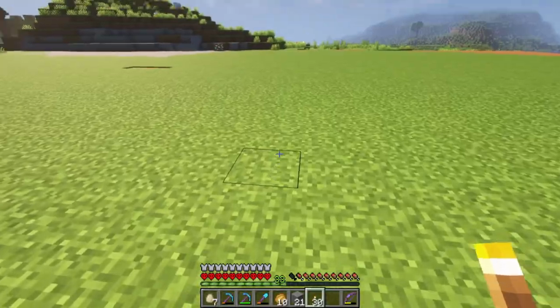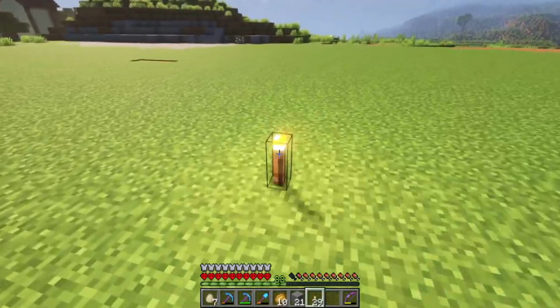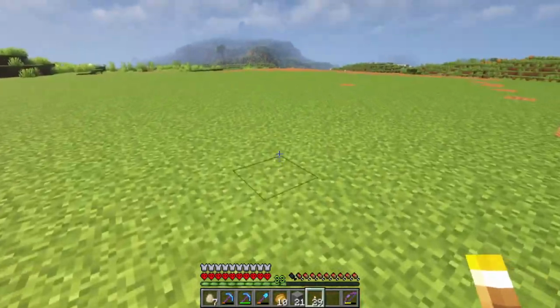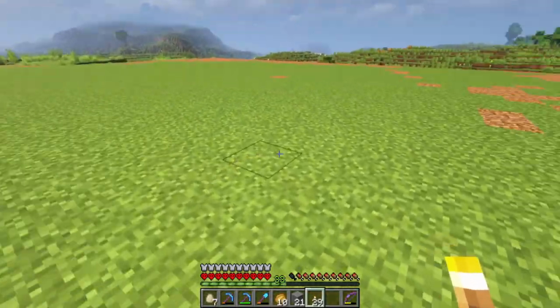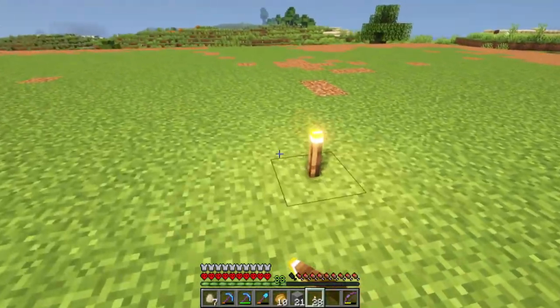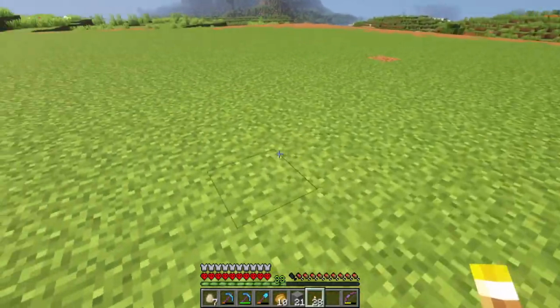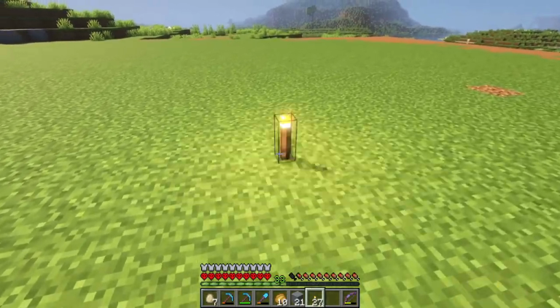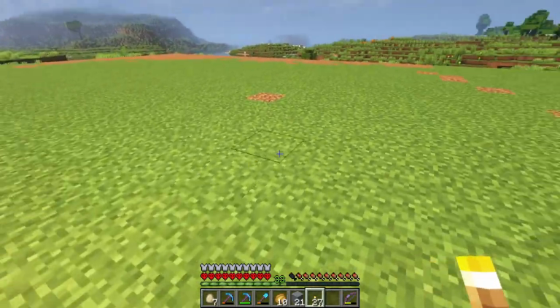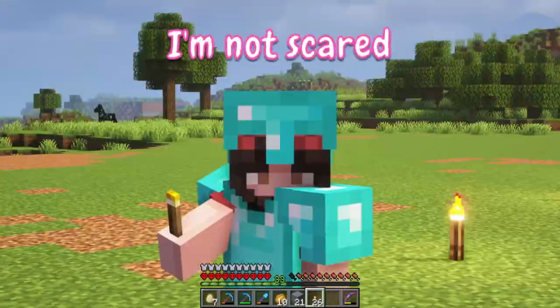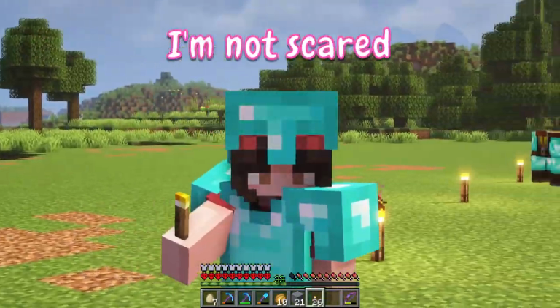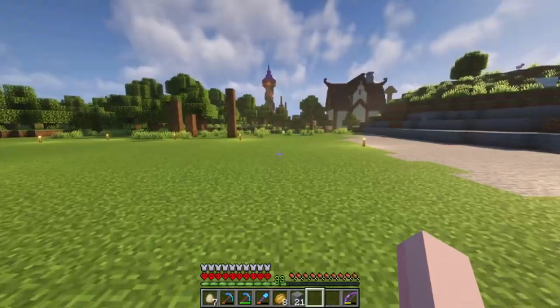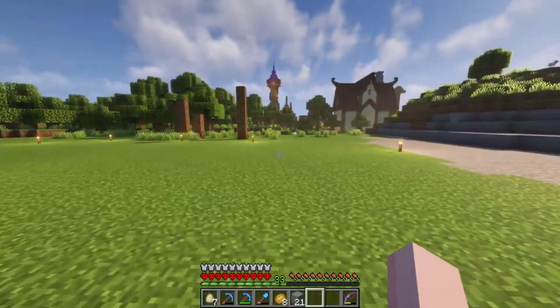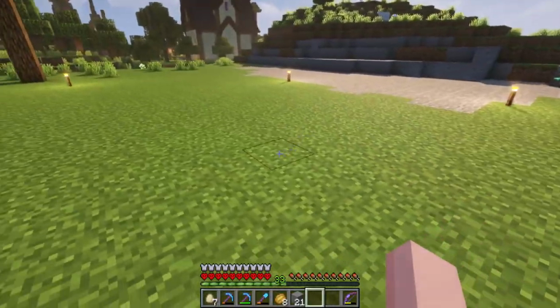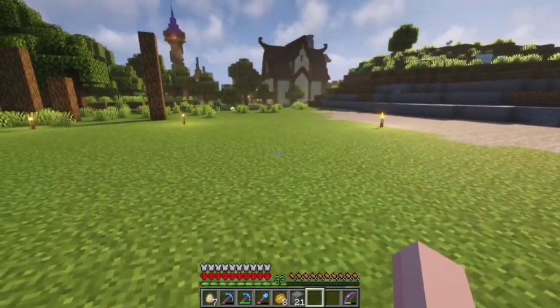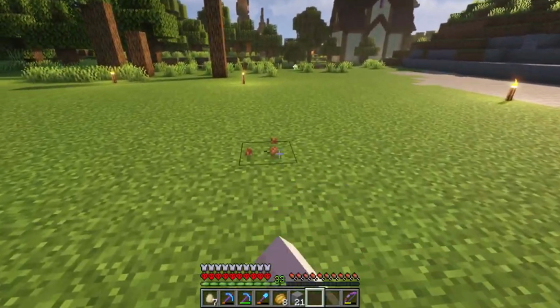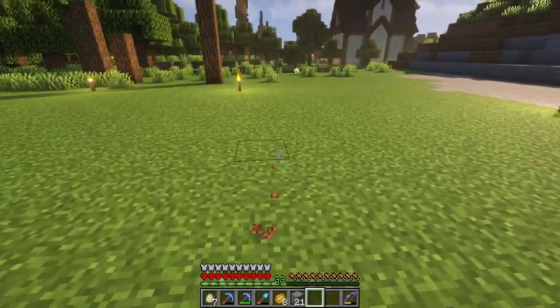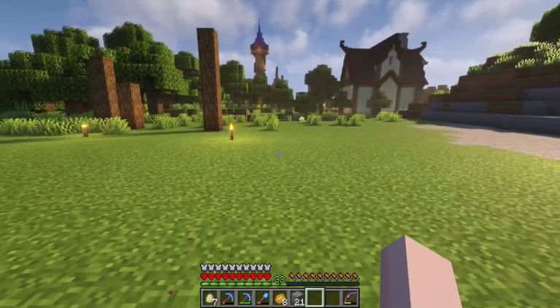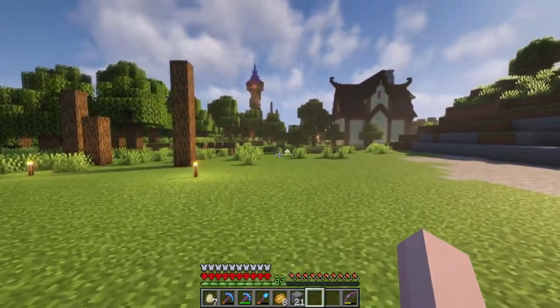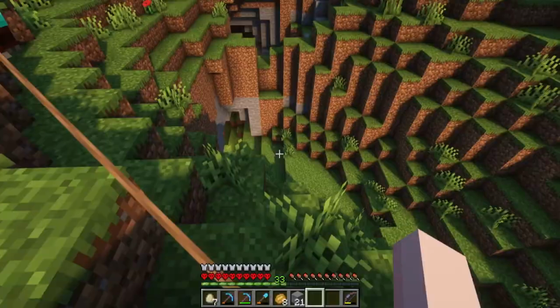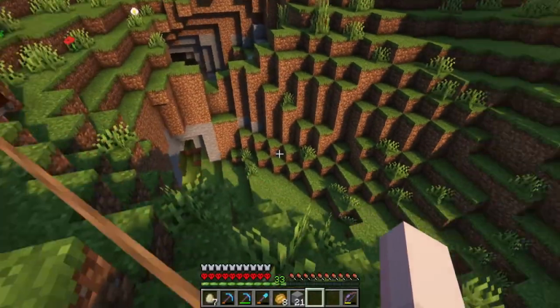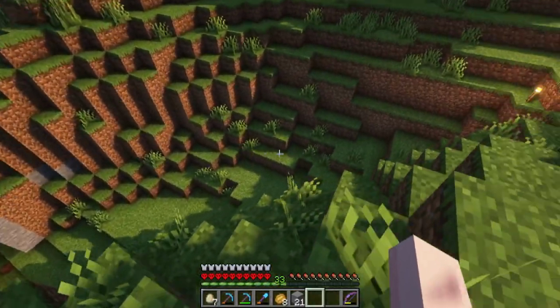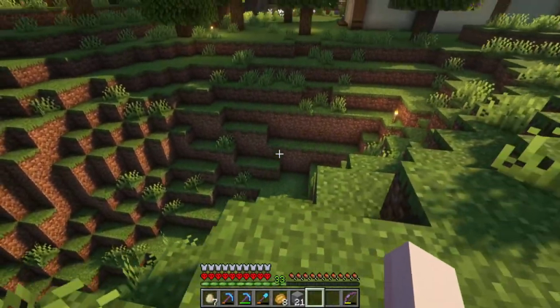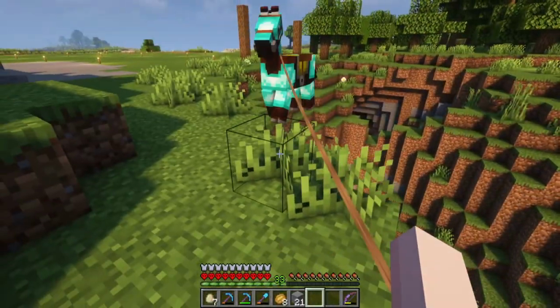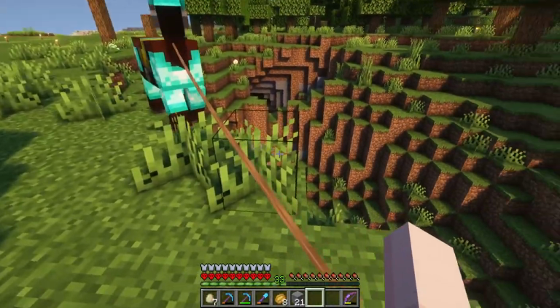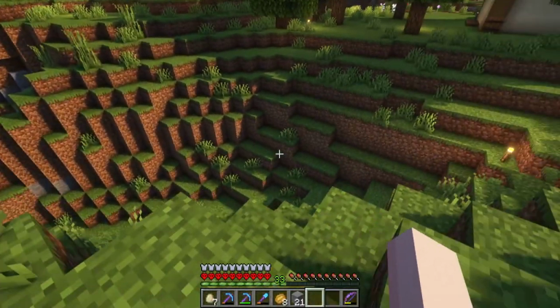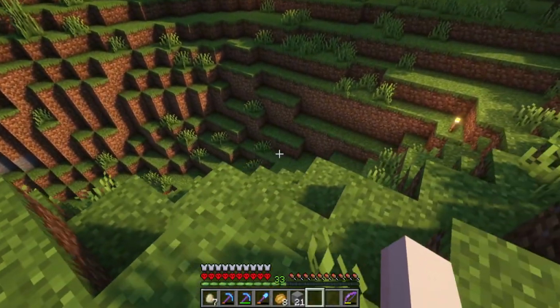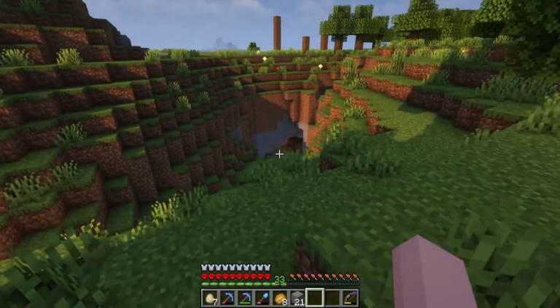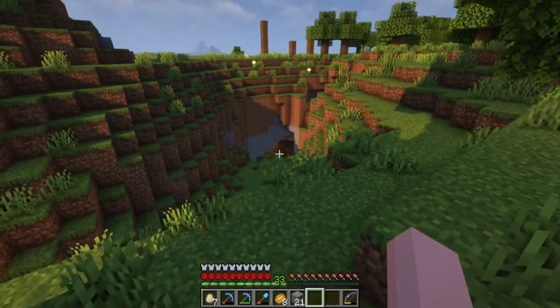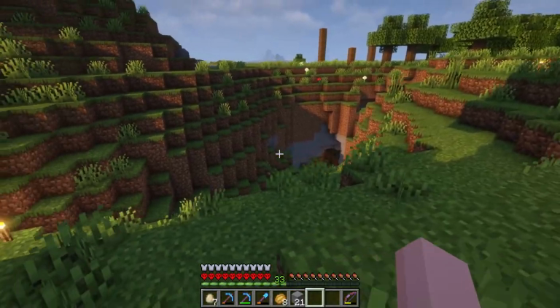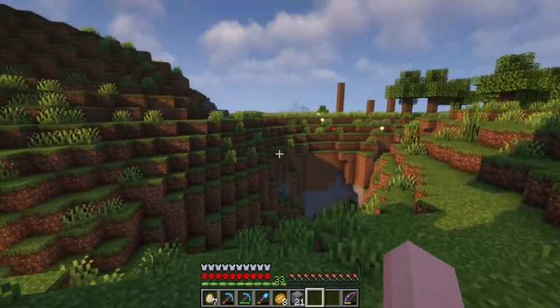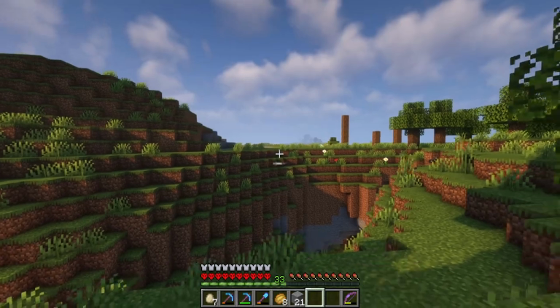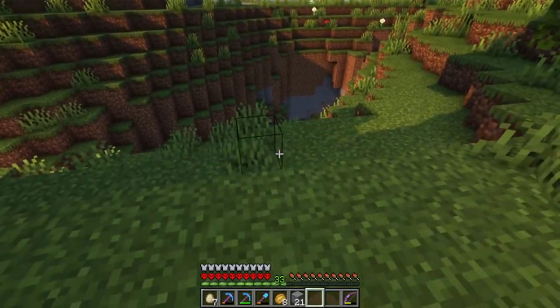I'm also gonna spam some torches so the monsters stay away. I'm not scared. I just have to figure out how to connect this area to the rest of my base. There's this huge cave right in the way of where I want to put a path. Maybe I can make a bridge over it instead of covering it up.